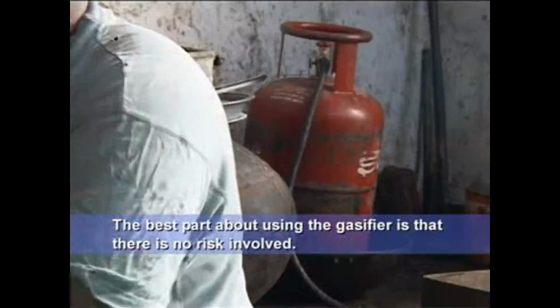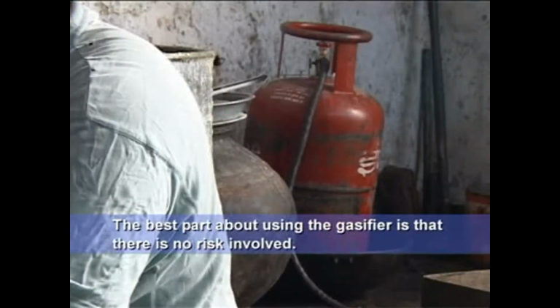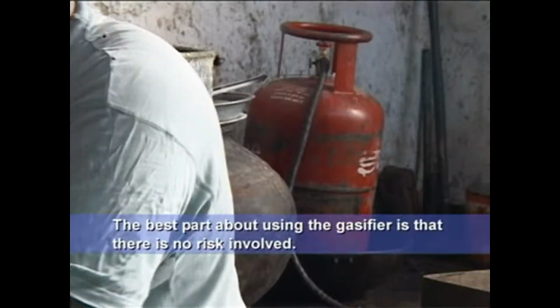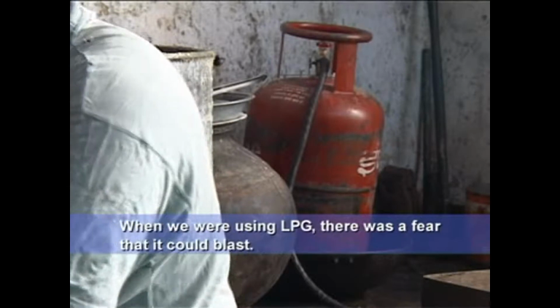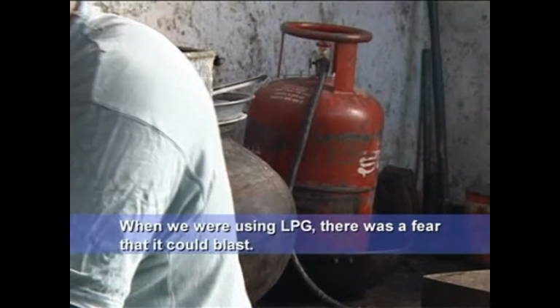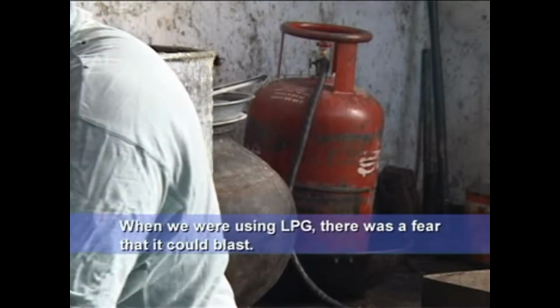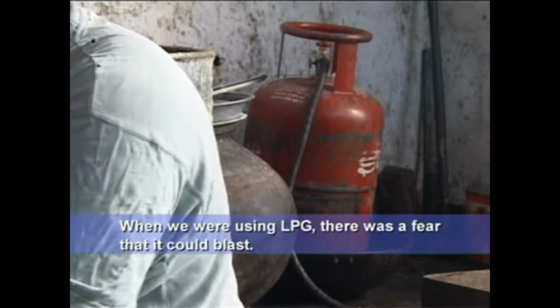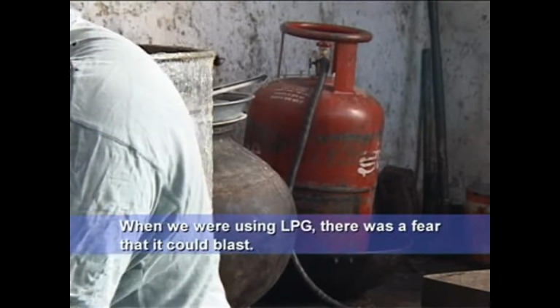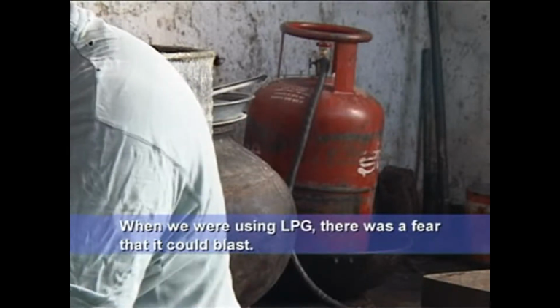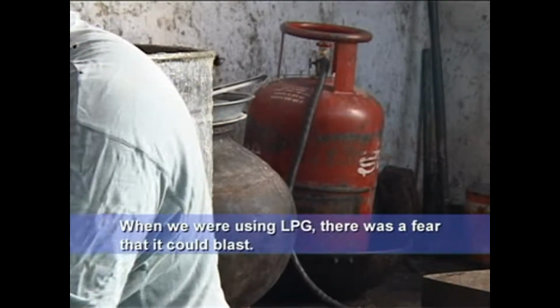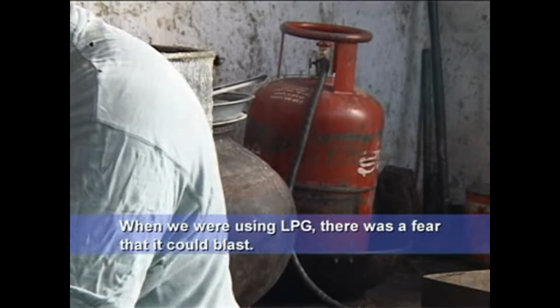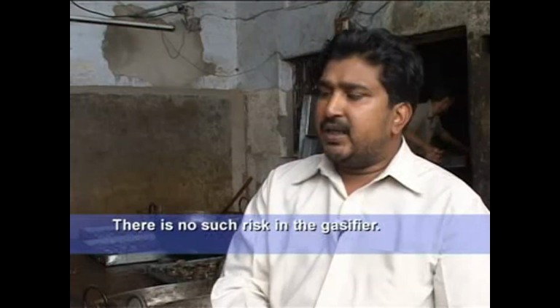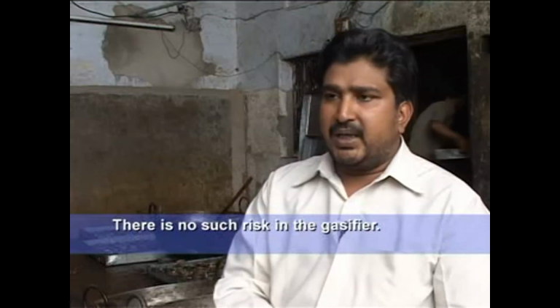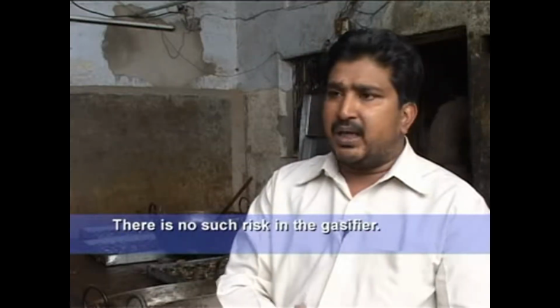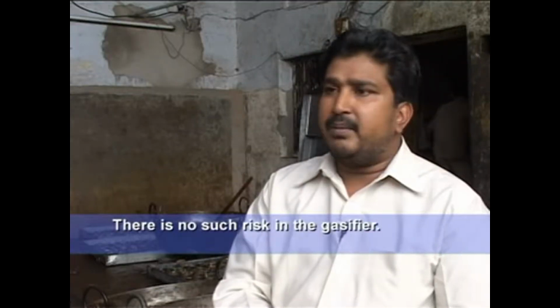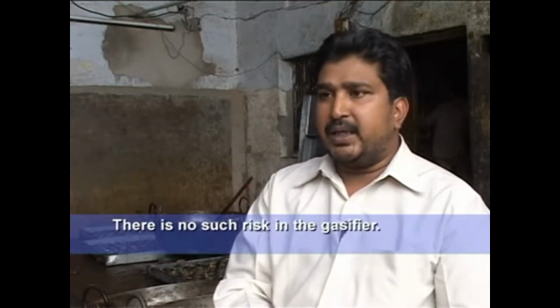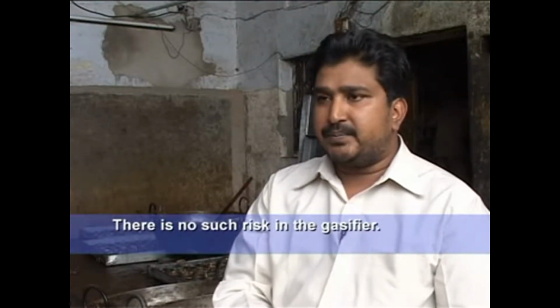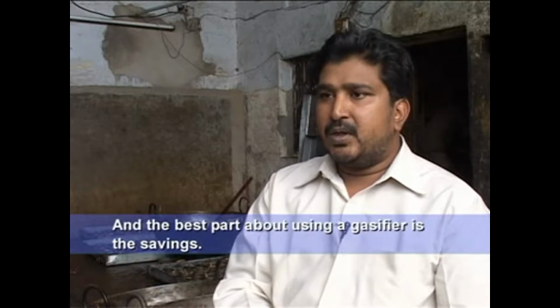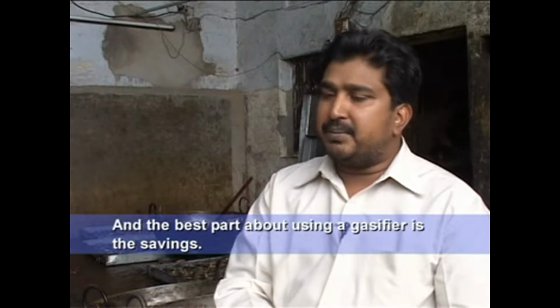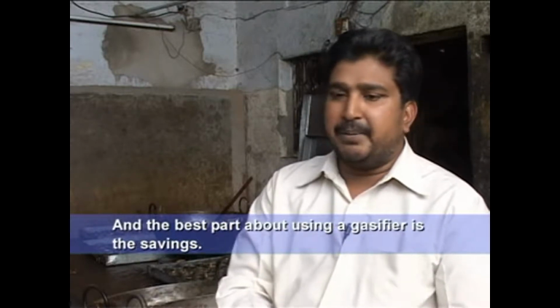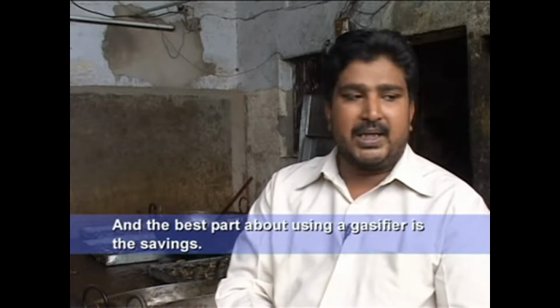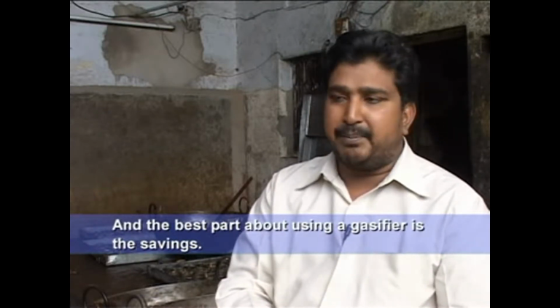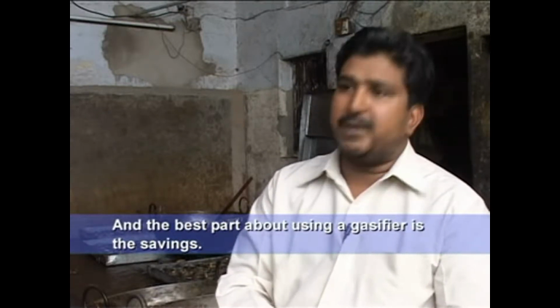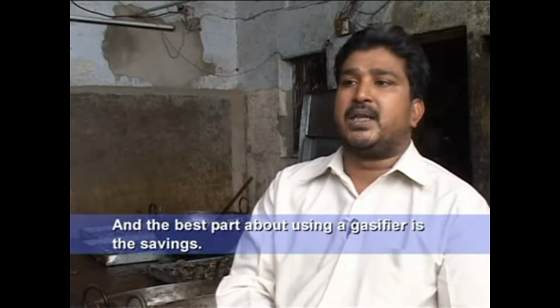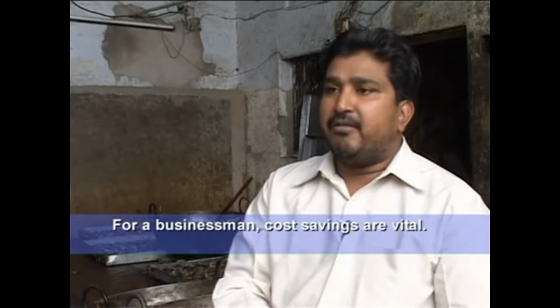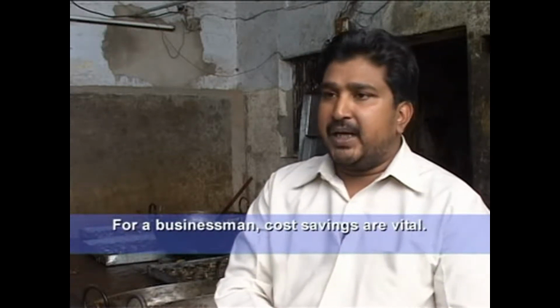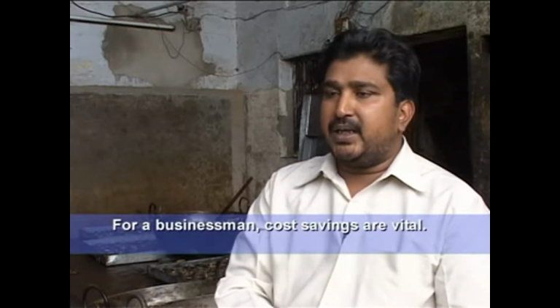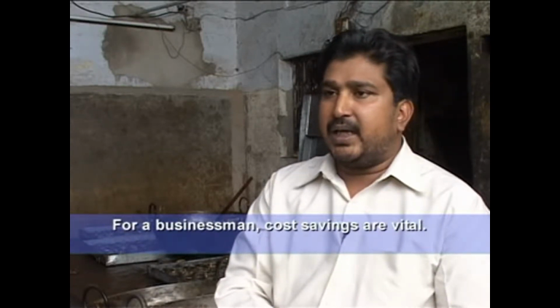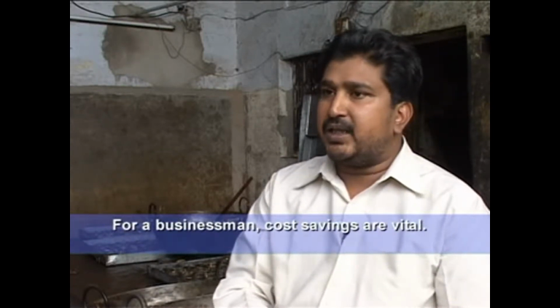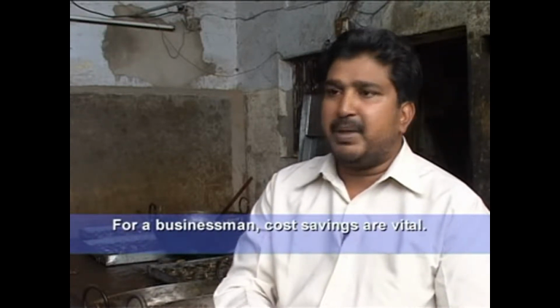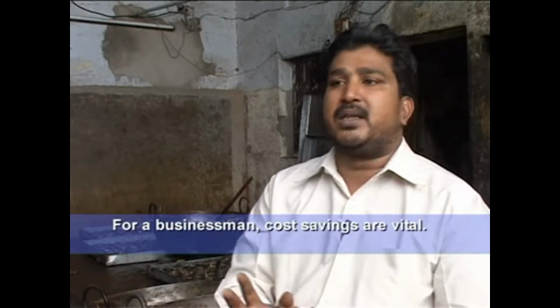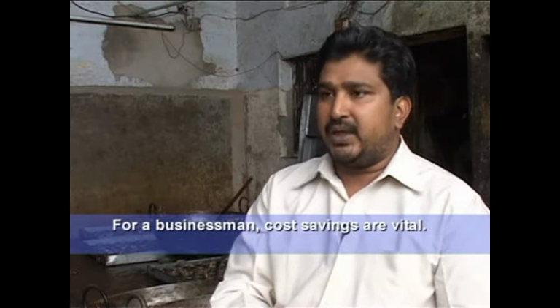As we use LPG, there is a lot of blasting. There is no such thing with the gasifier. And the most important thing is the amount of money — there is only money saved.